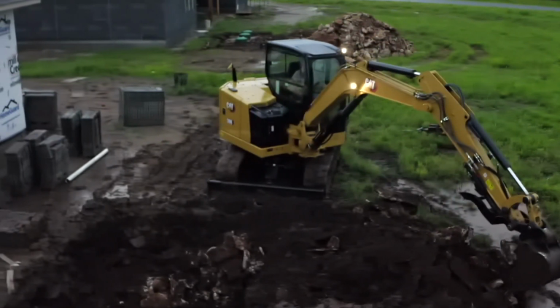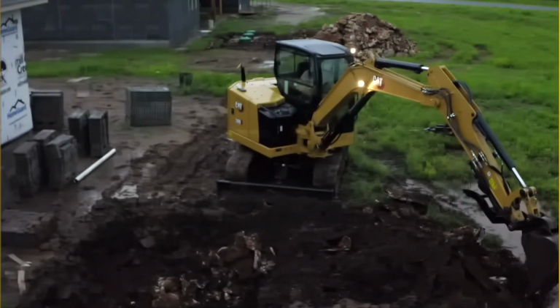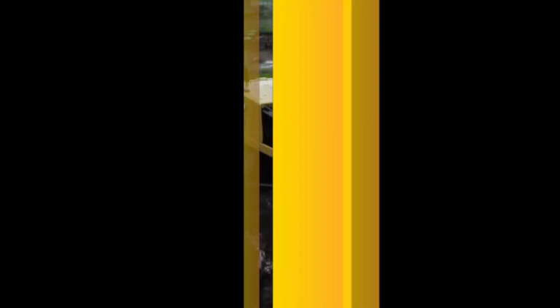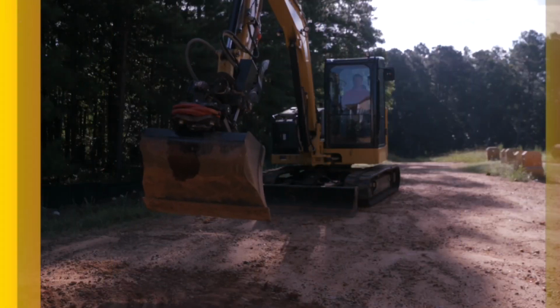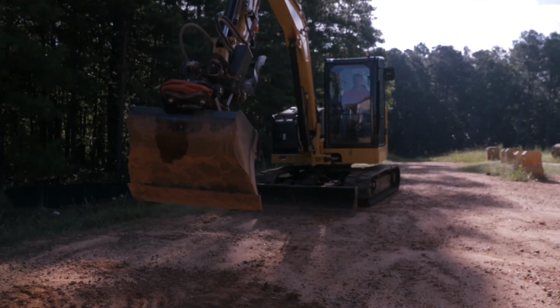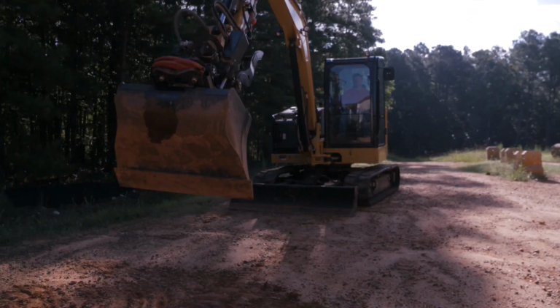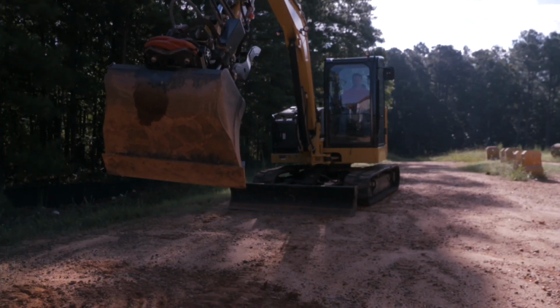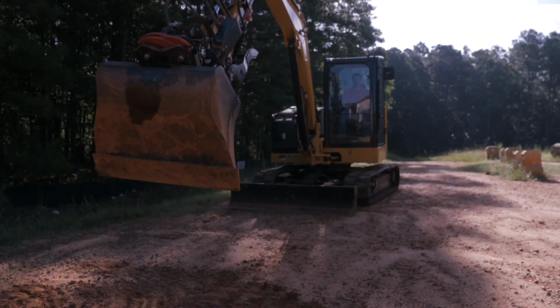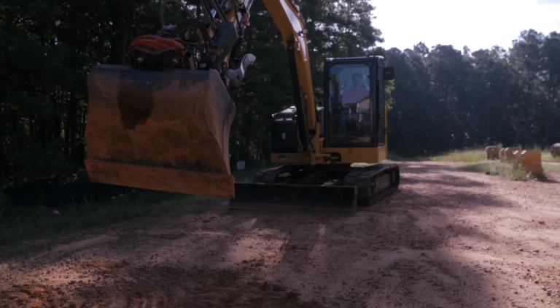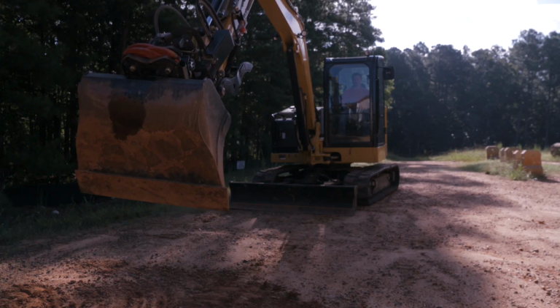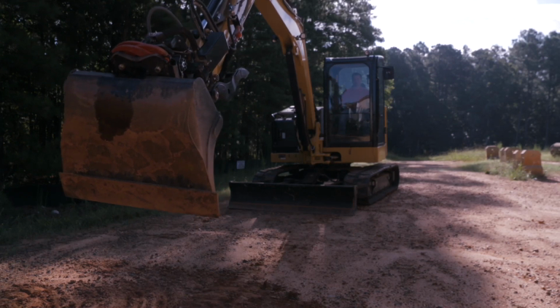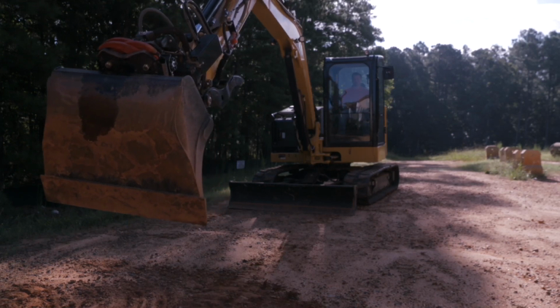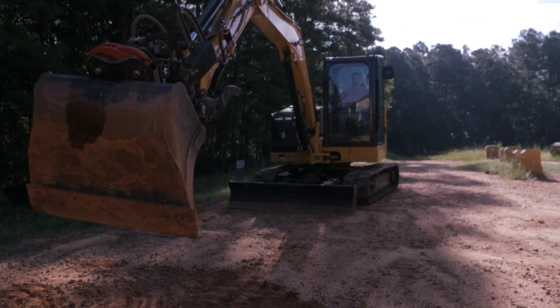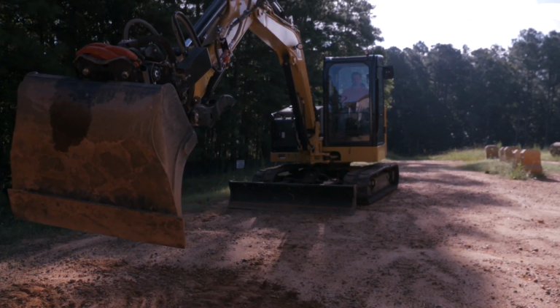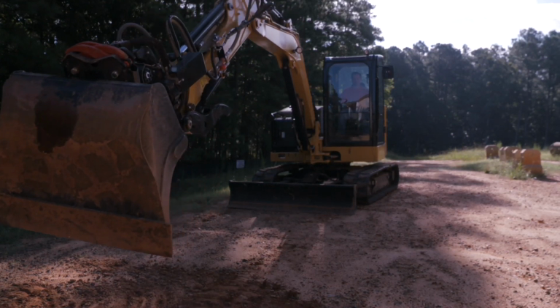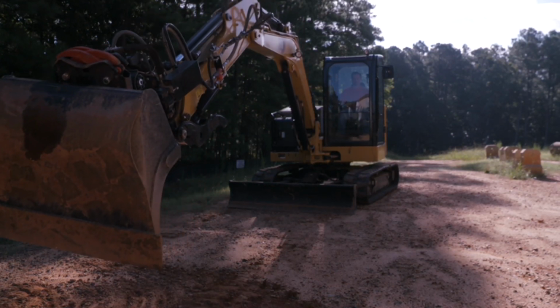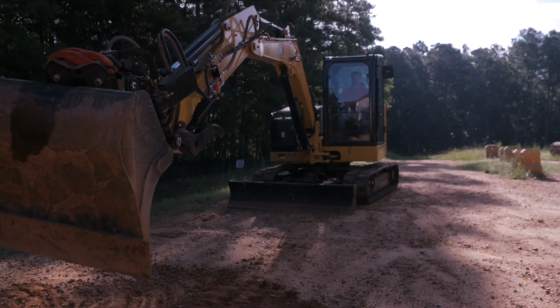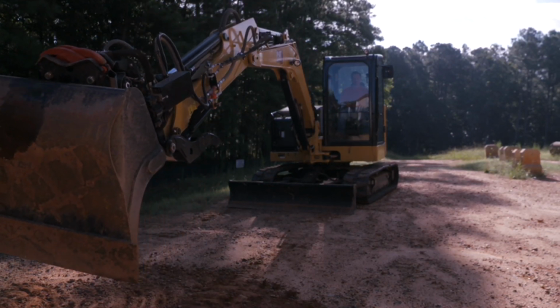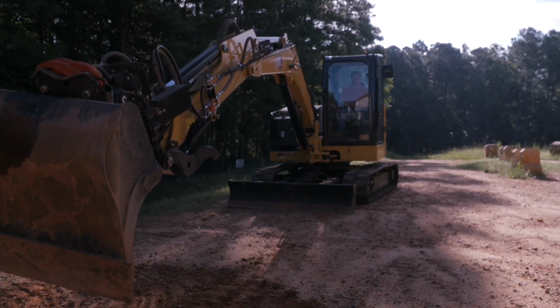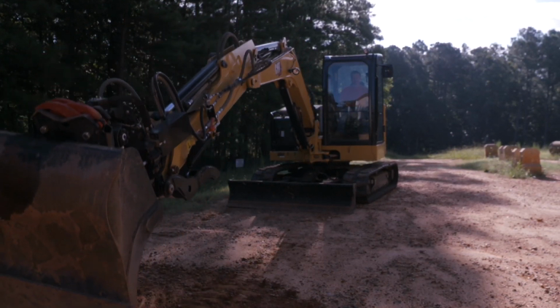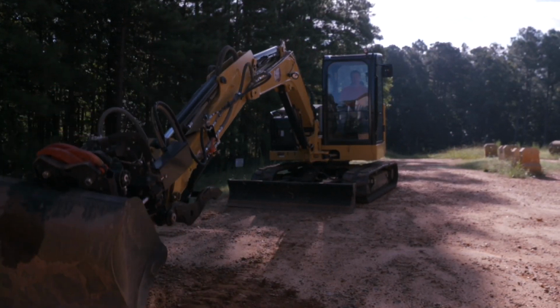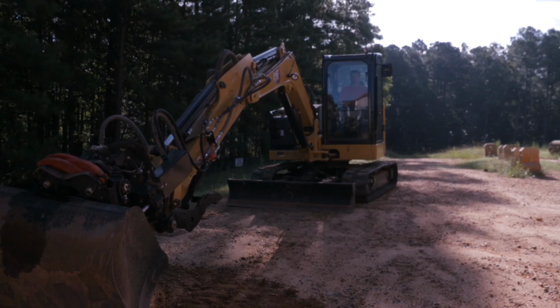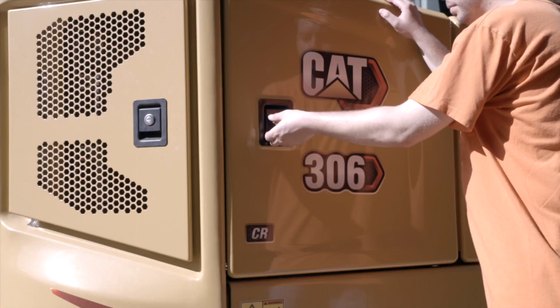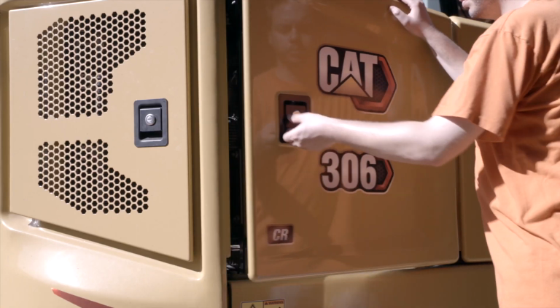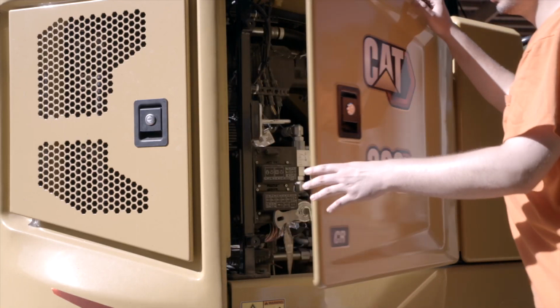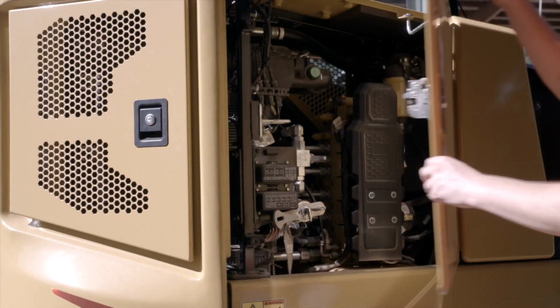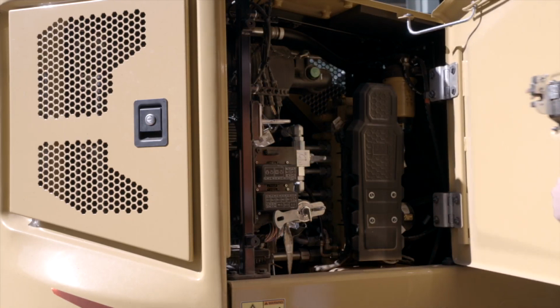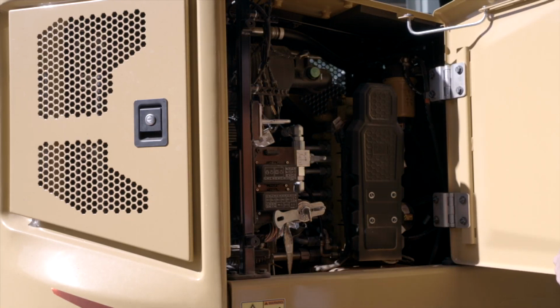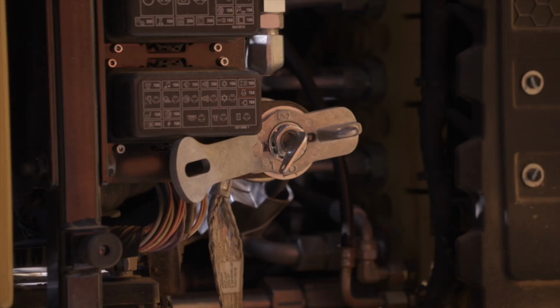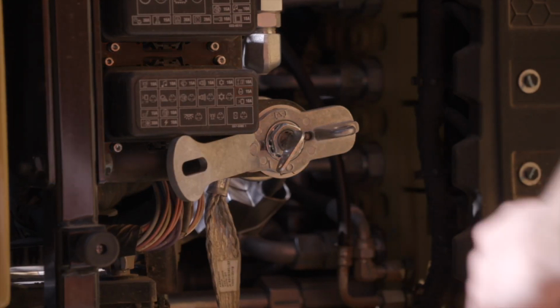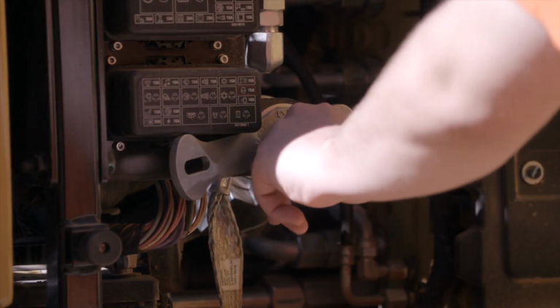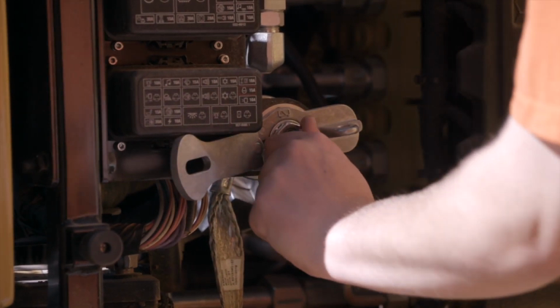Before beginning, stretch out and lower the boom arm to the ground. This will make accessing the two lights on the boom much easier. Turn off the machine disconnect switch.